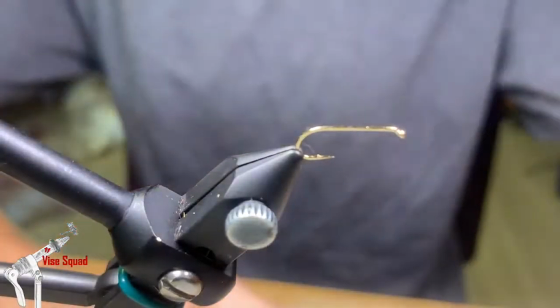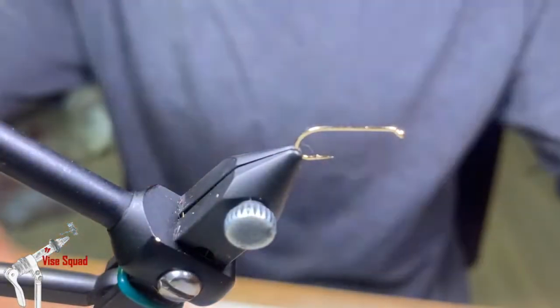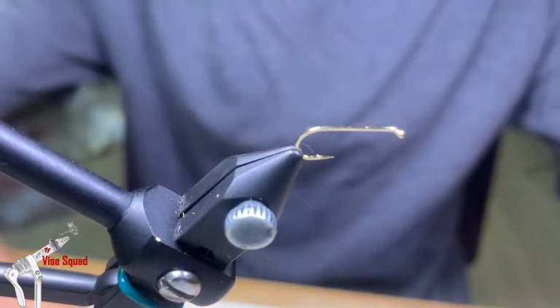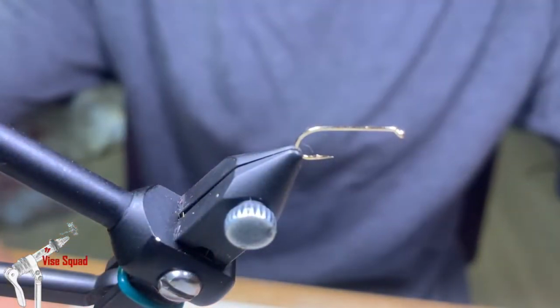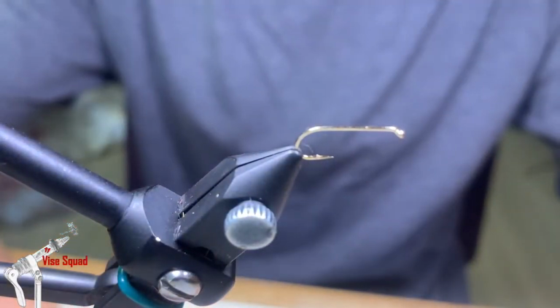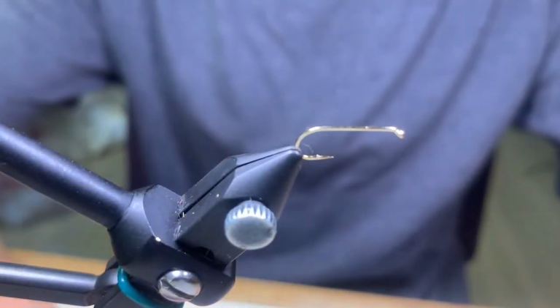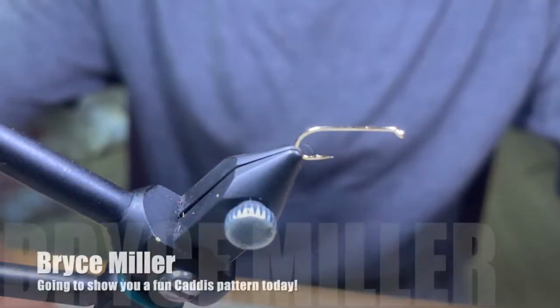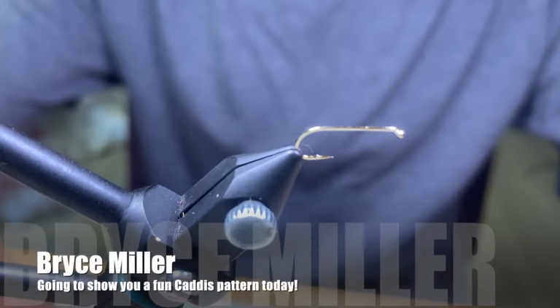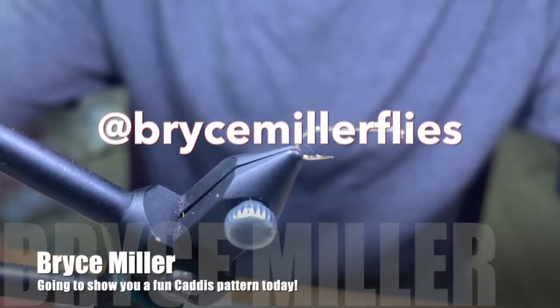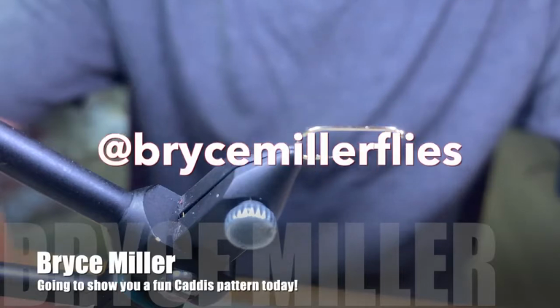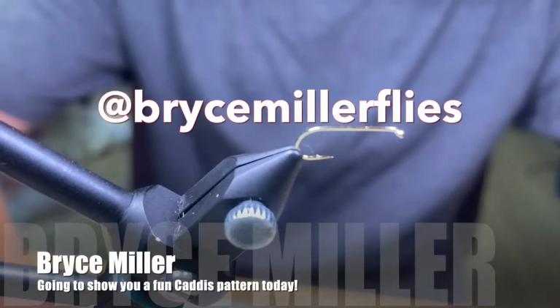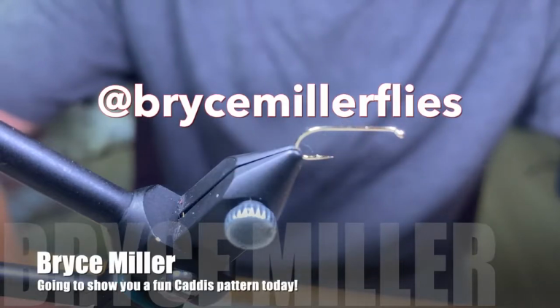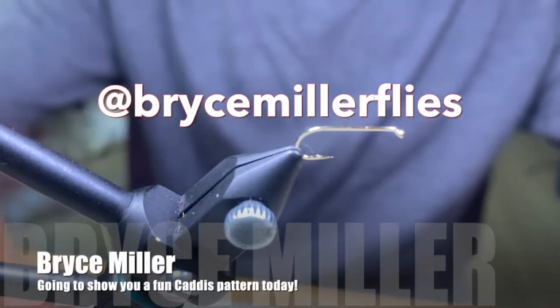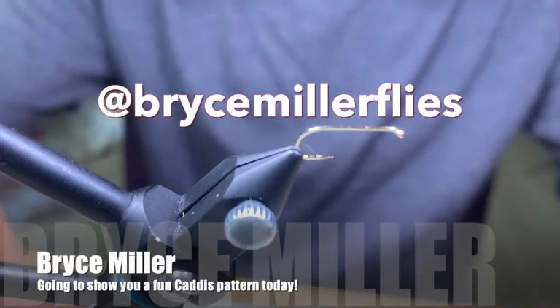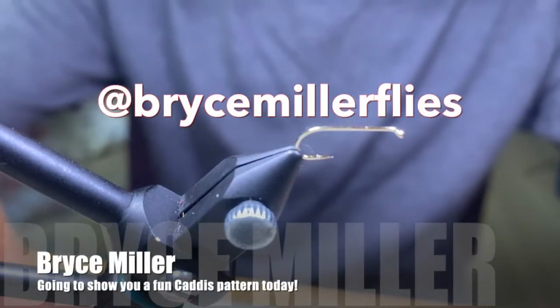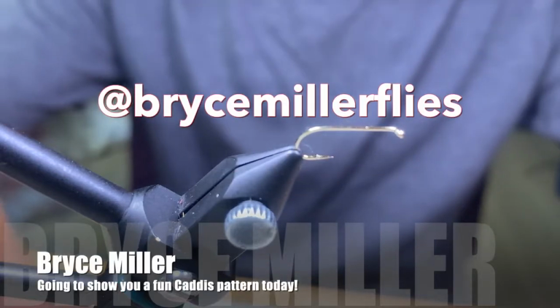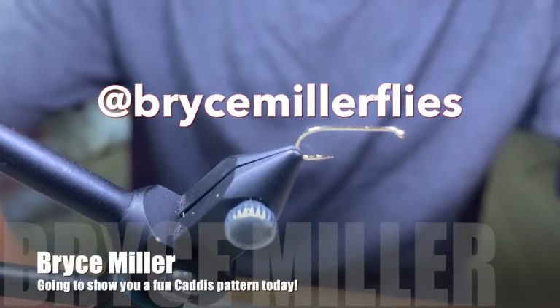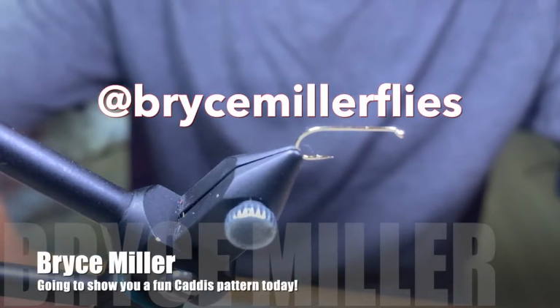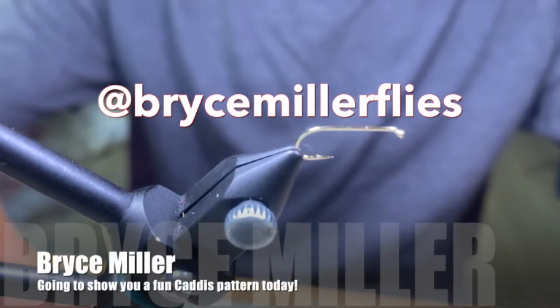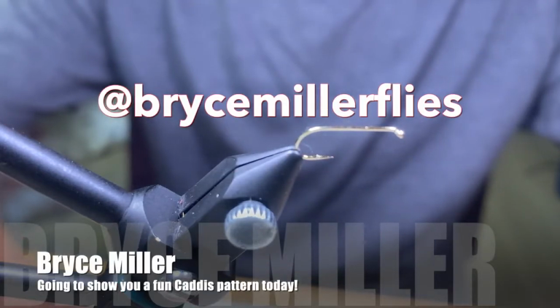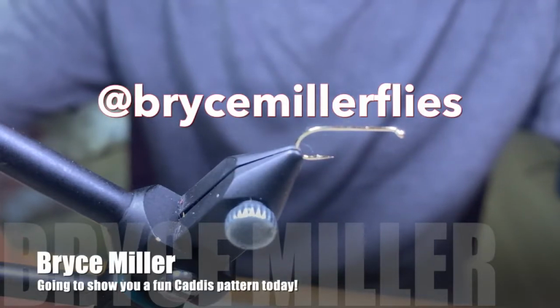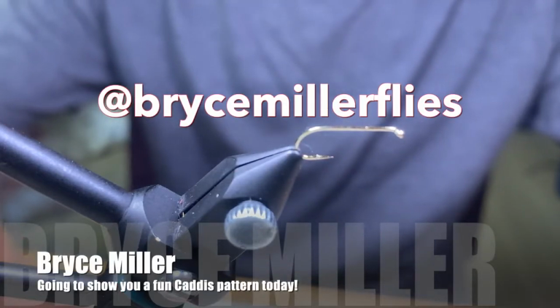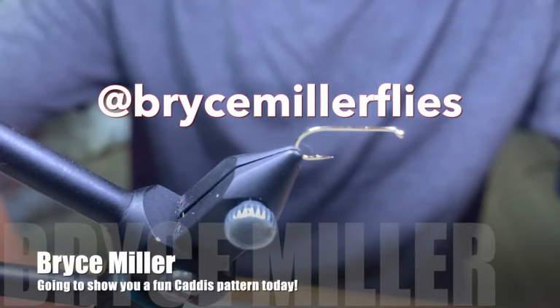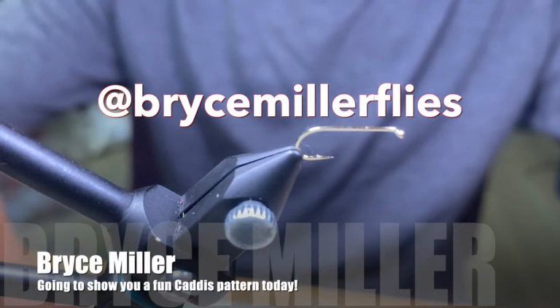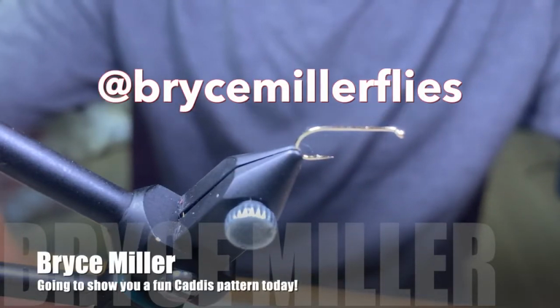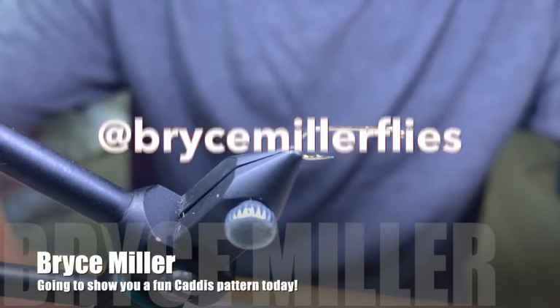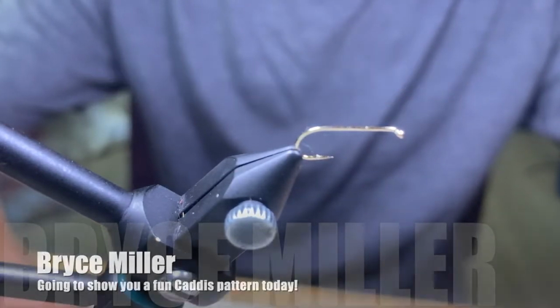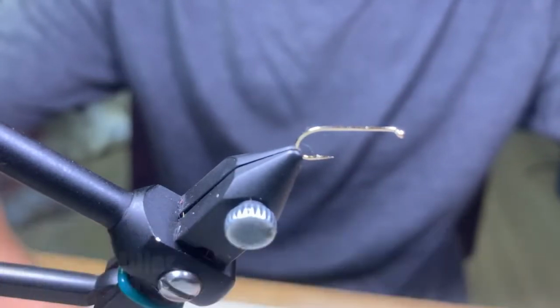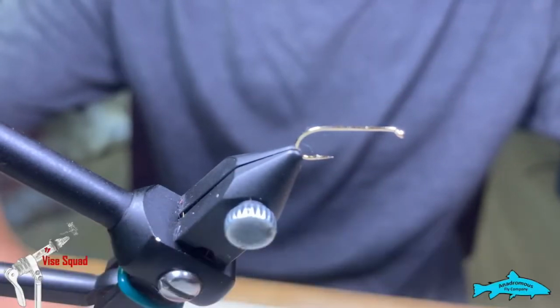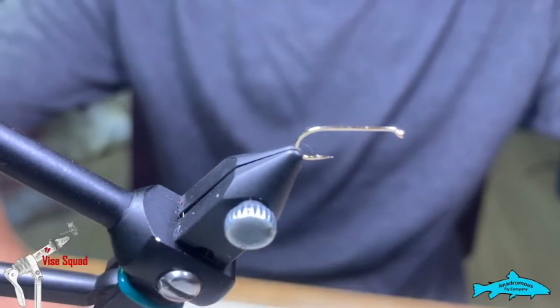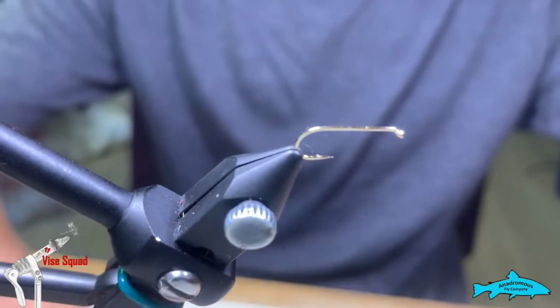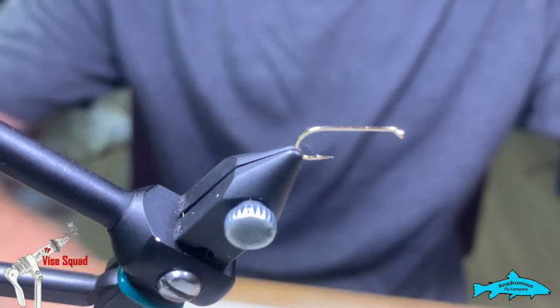Welcome to Goes to Eleven's Vice Squad segment brought to you by Andrews Fly Company. My name is Bryce Miller and today I'm going to show you how to tie my ultra realistic caddis.